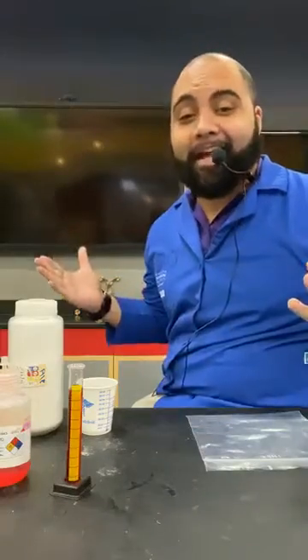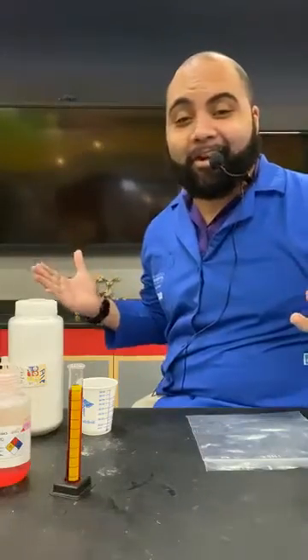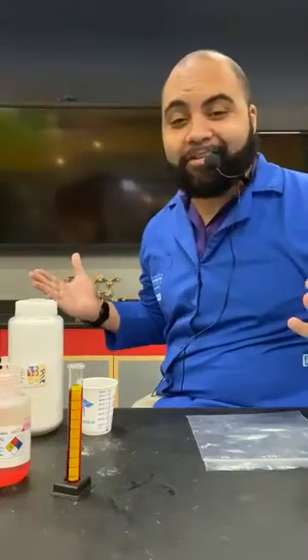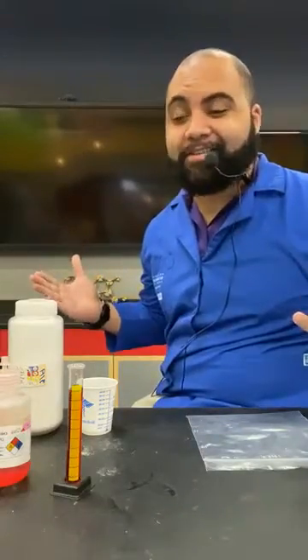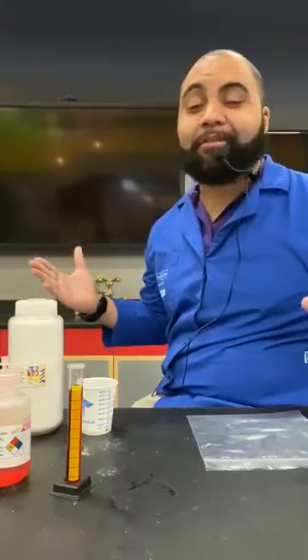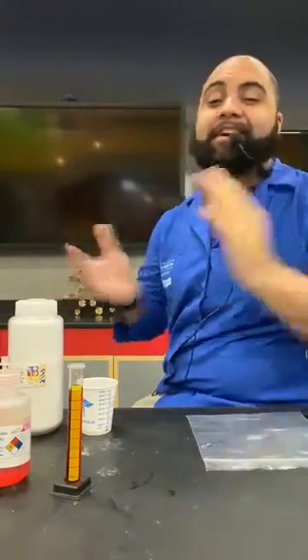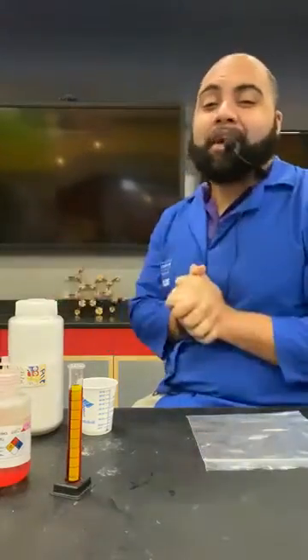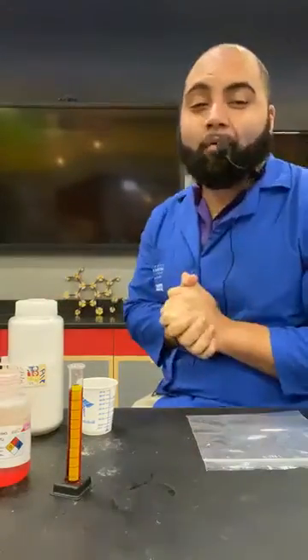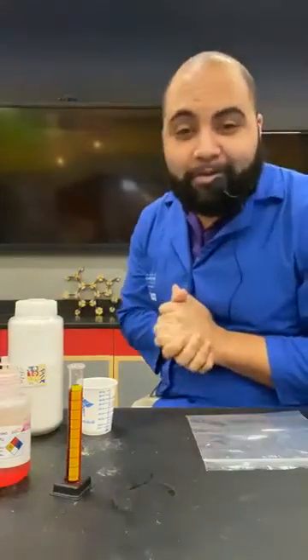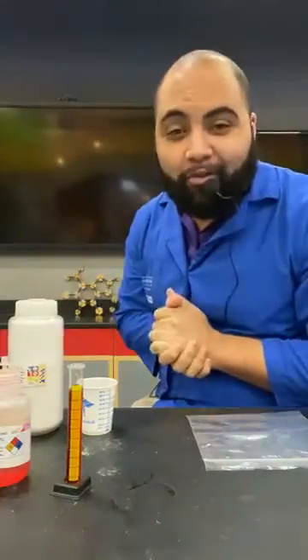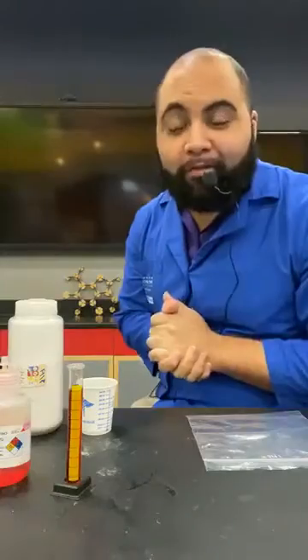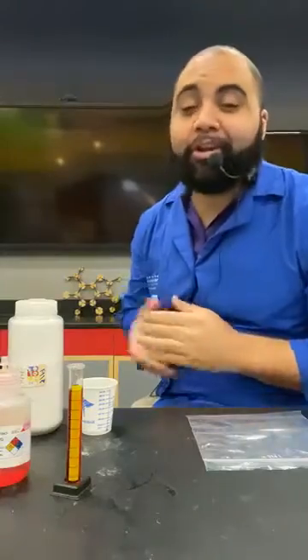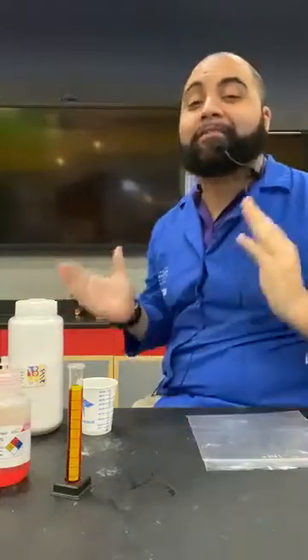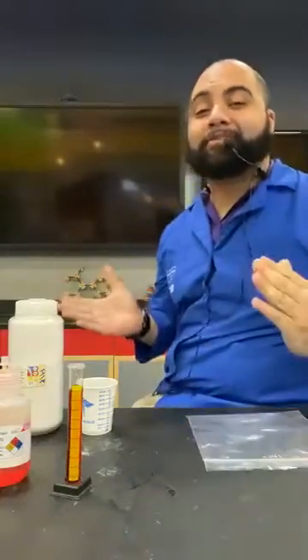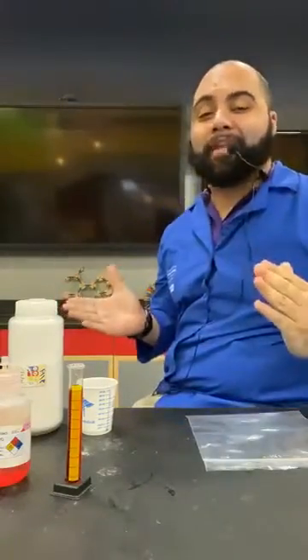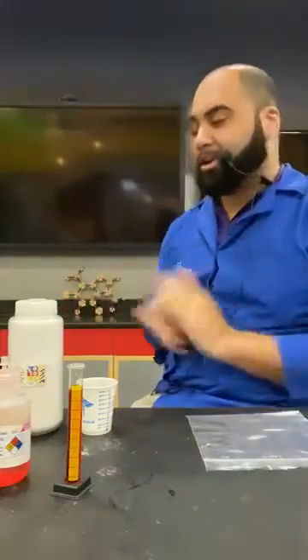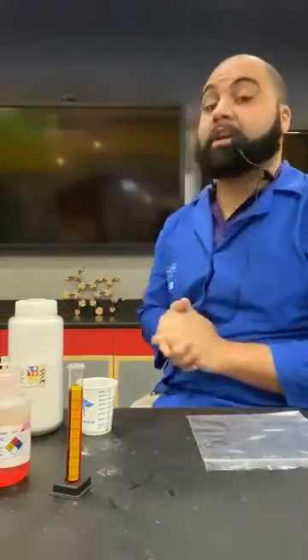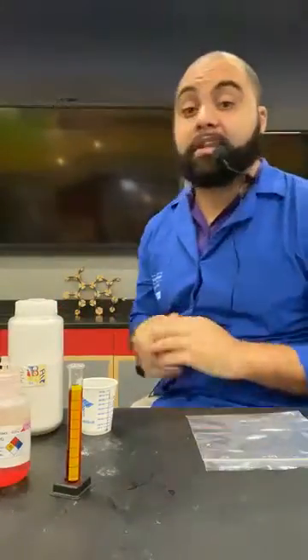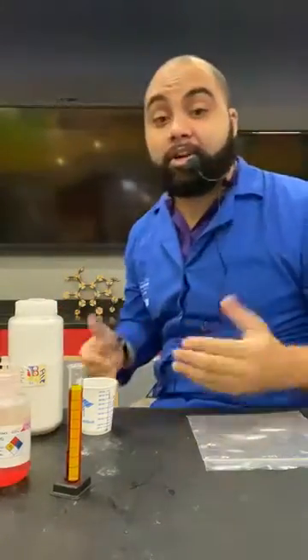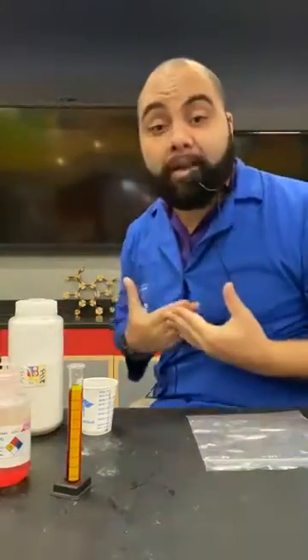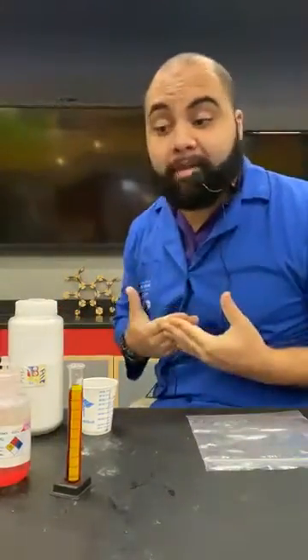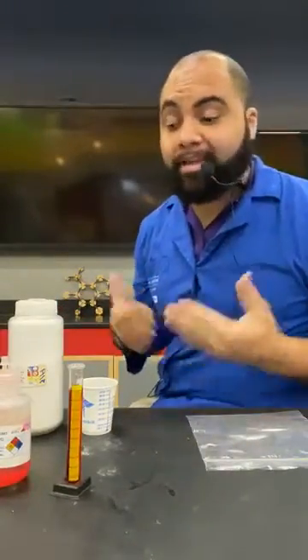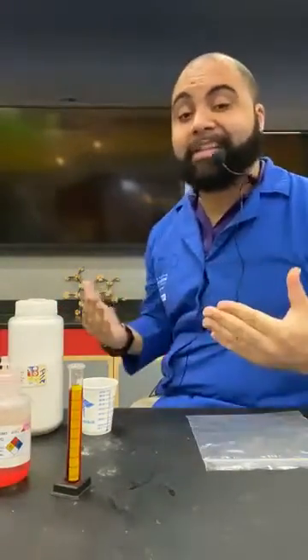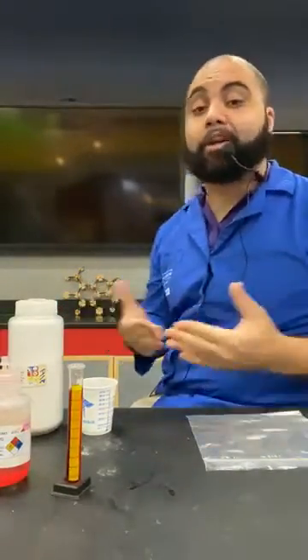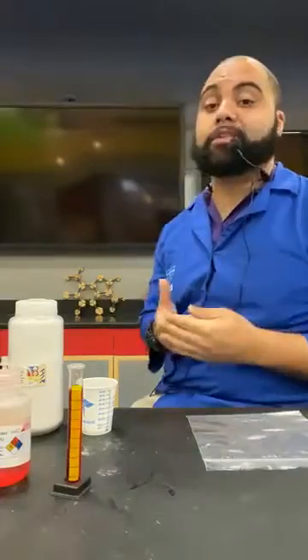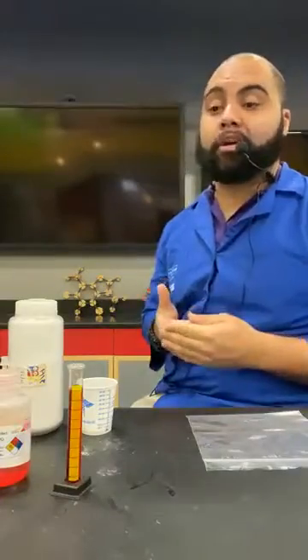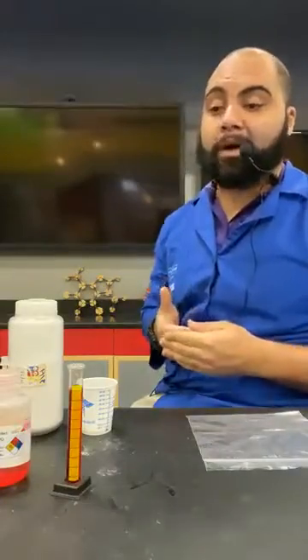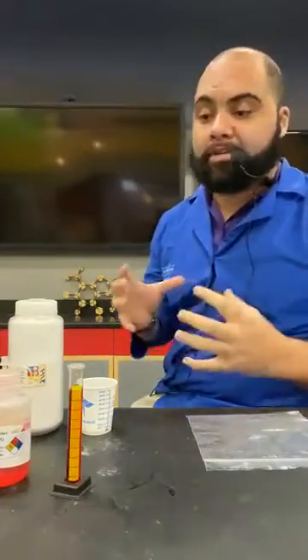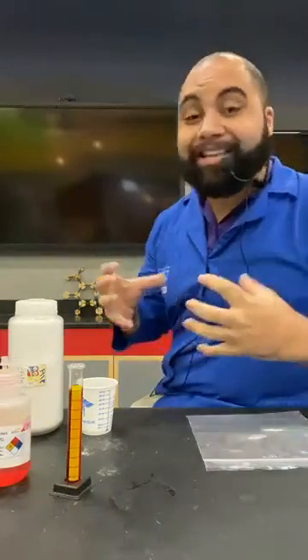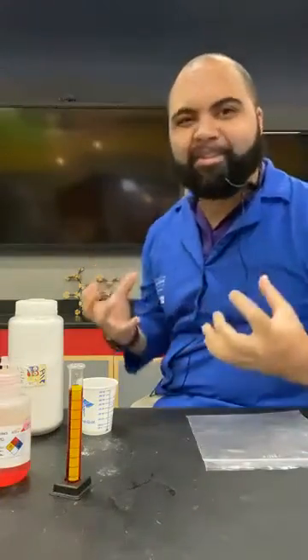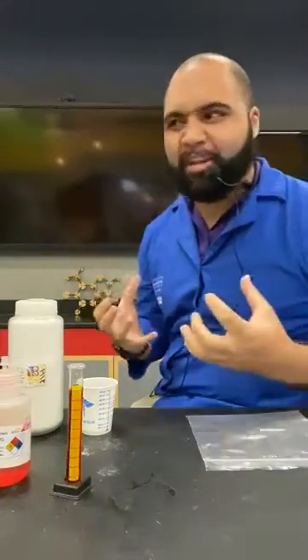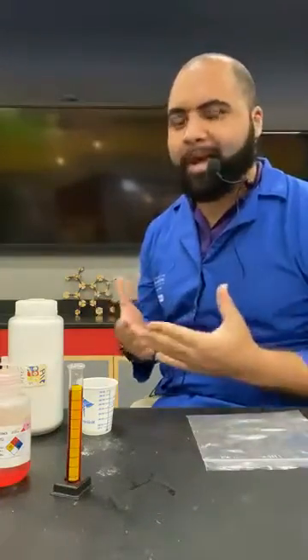Hey there Arizona Science Center fans. Welcome to another 12:30 Facebook Live here at Arizona Science Center. My name is Maverick and today we are going to be talking about some chemistry in a bag.